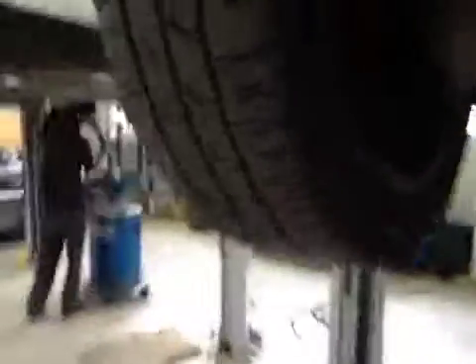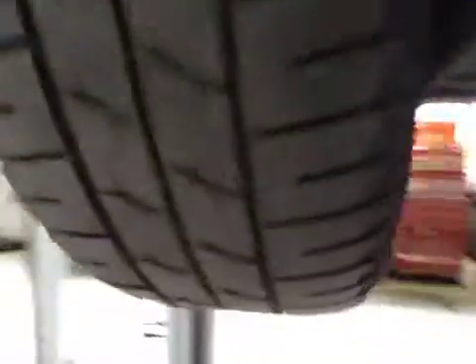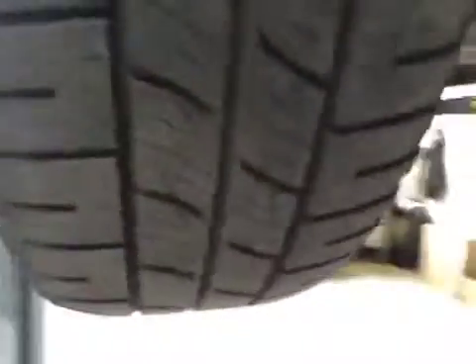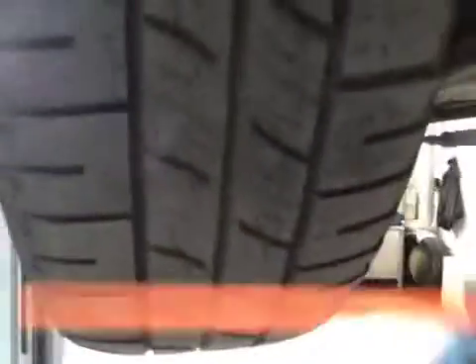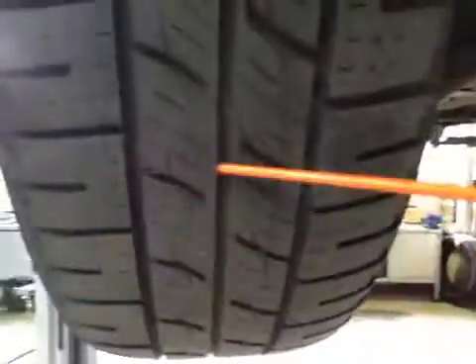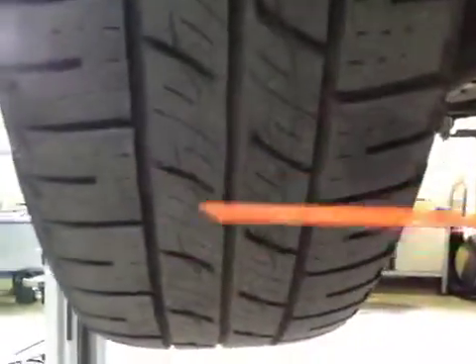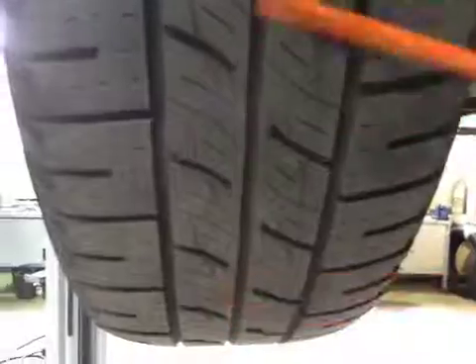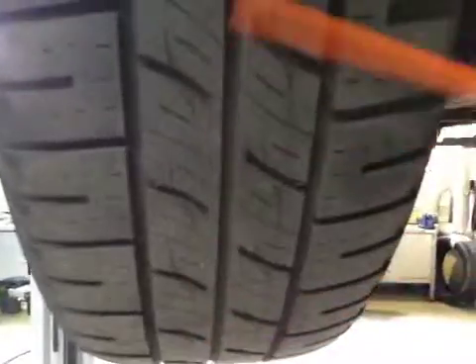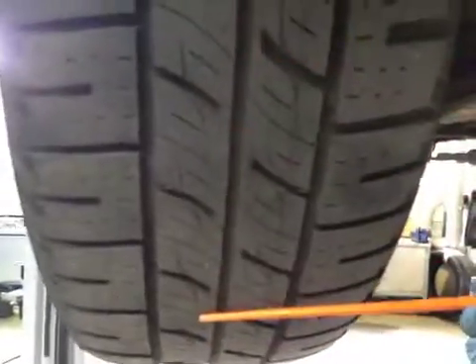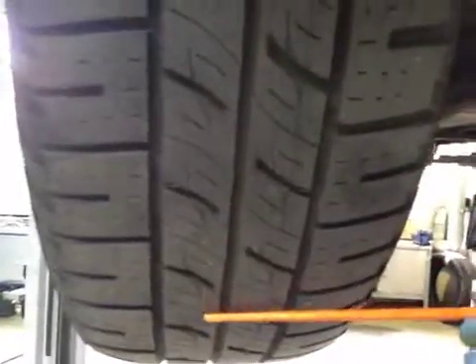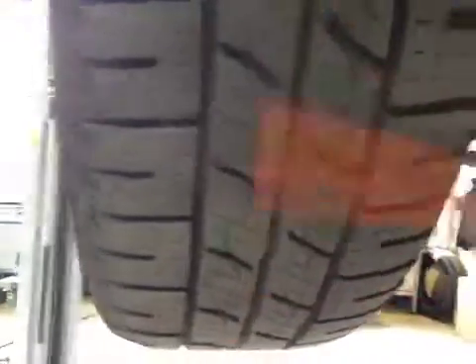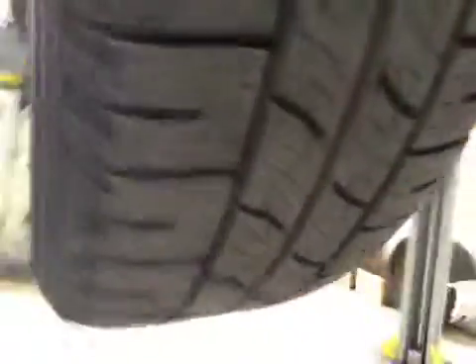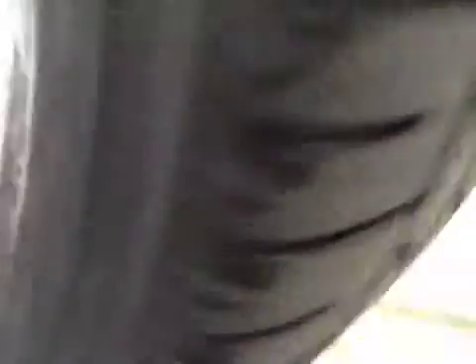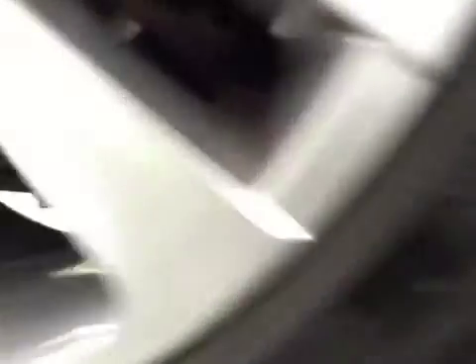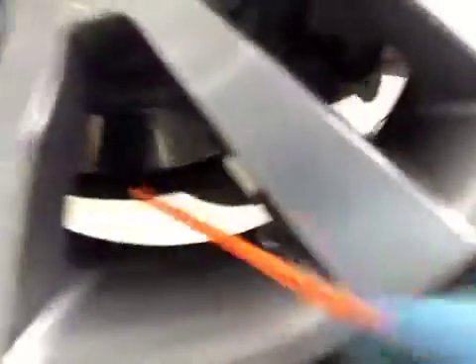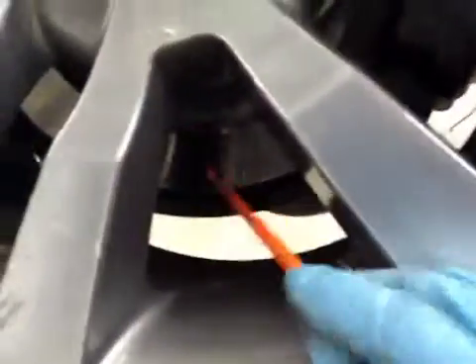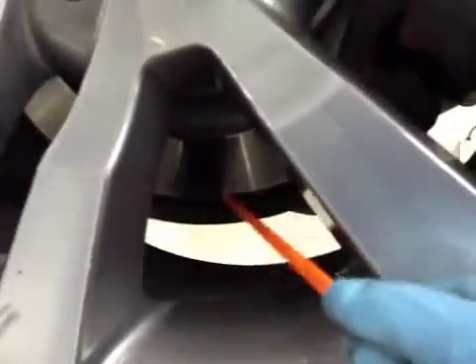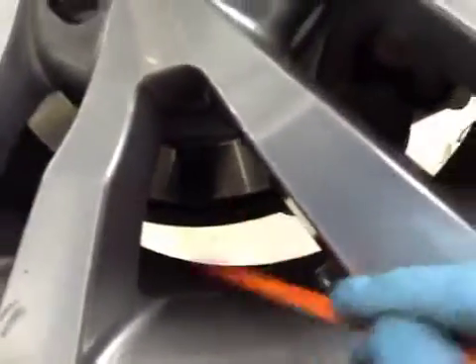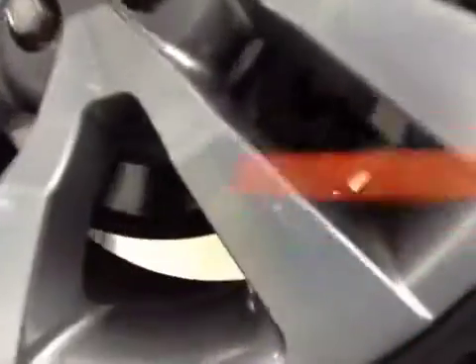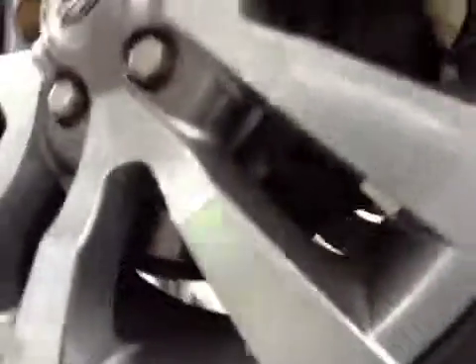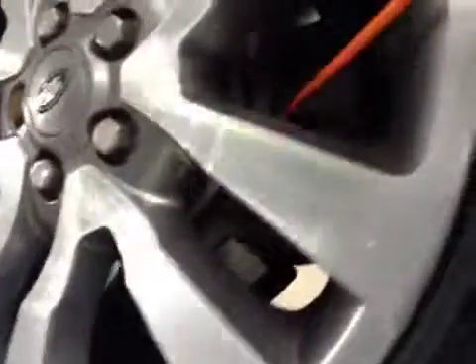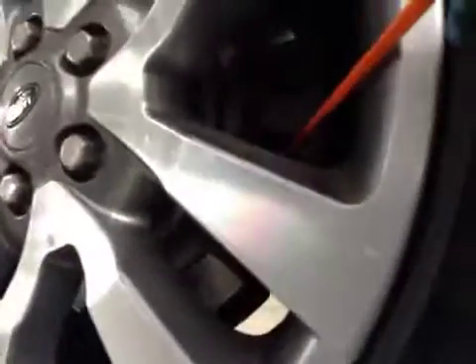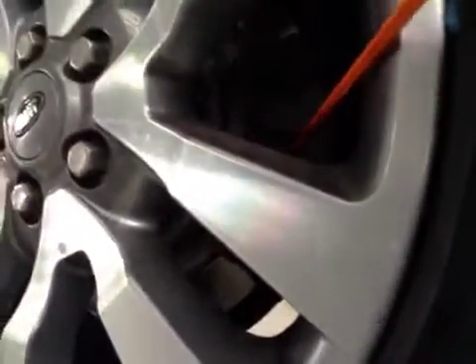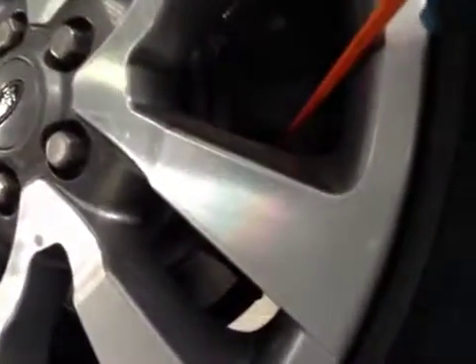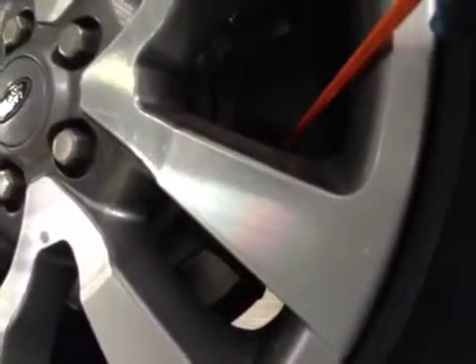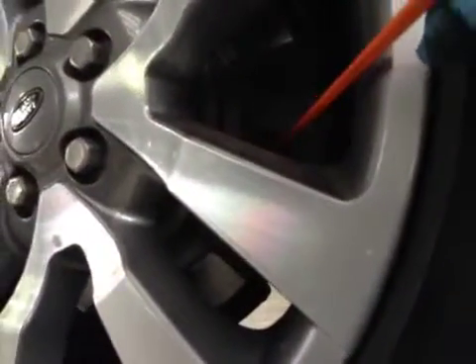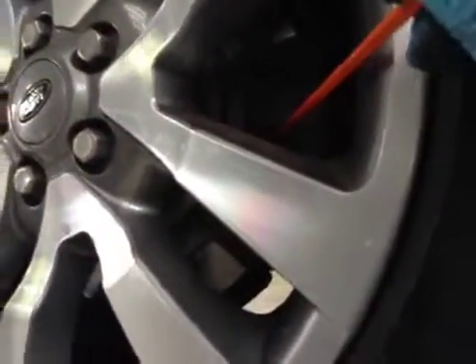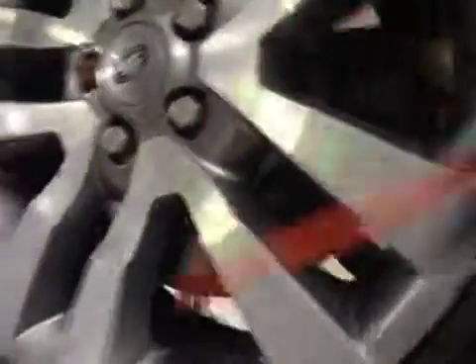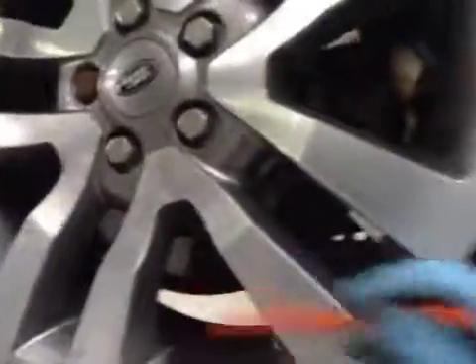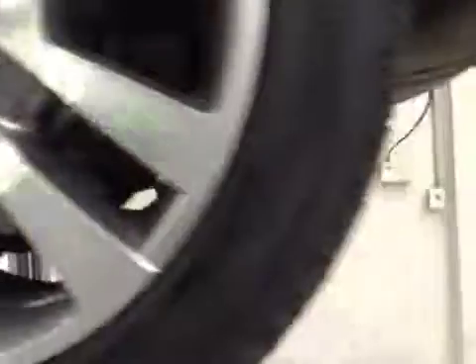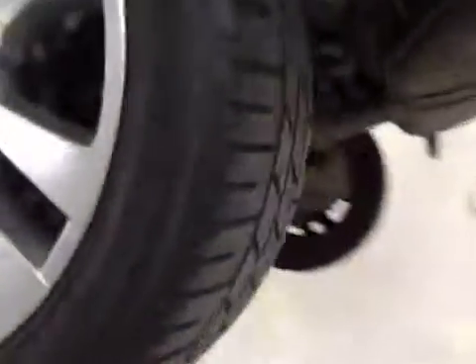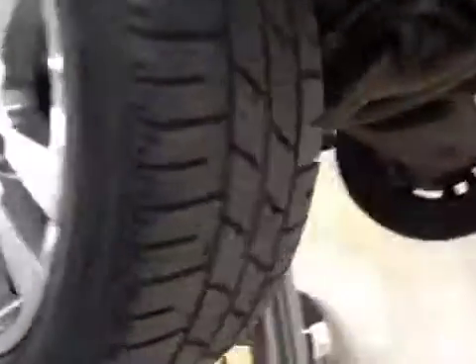Passenger side rear tire — tire is in amber, no sign of foreign objects inside the tire. Rear disc is in okay condition, which is in green, and again your rear brake pads on this side are on 2mm, so pads are in red, discs are in green, tire is in amber.